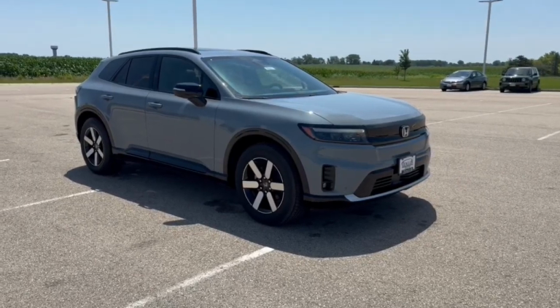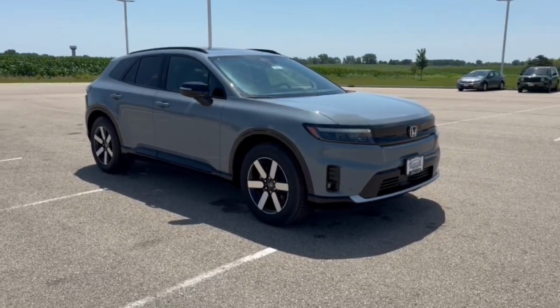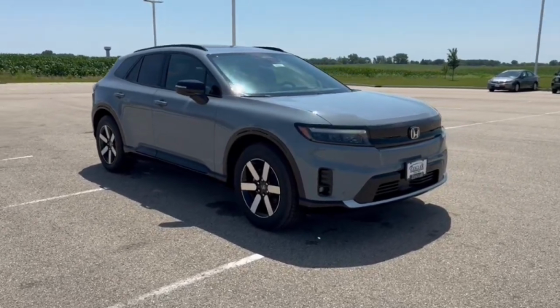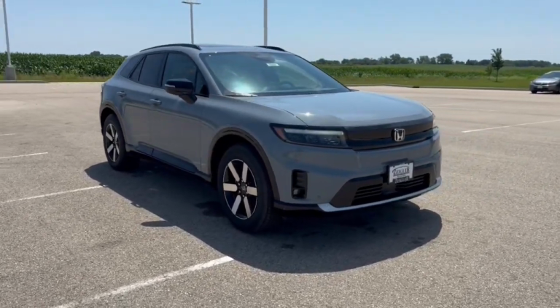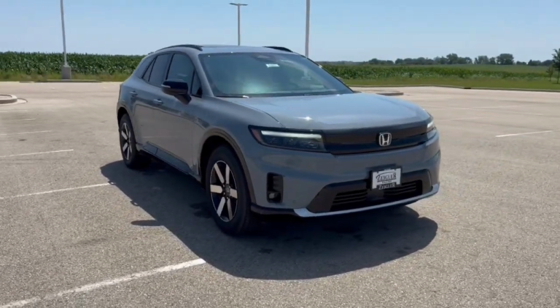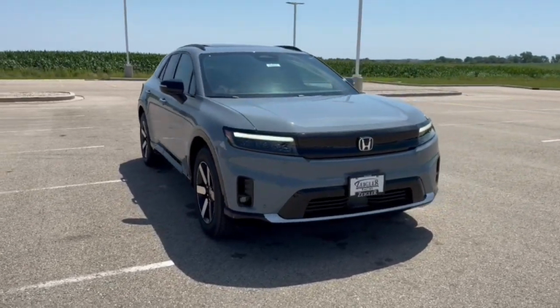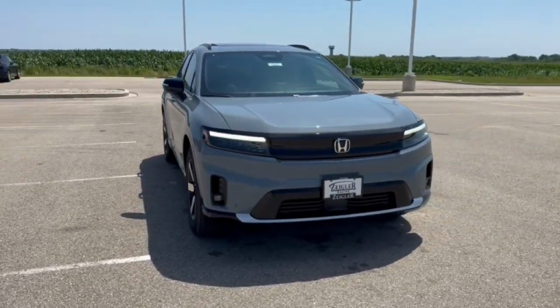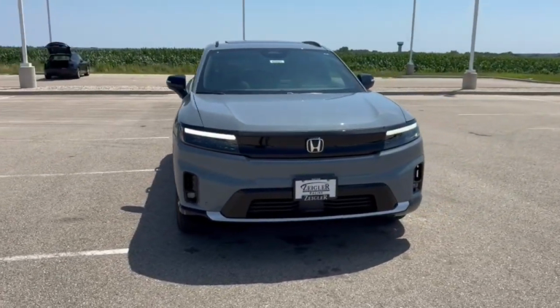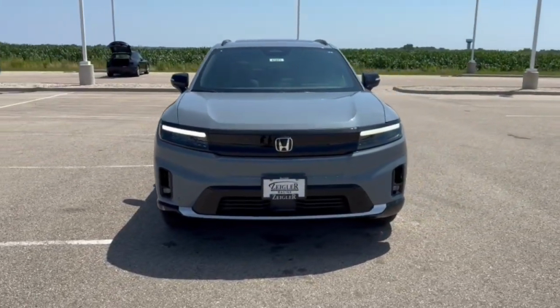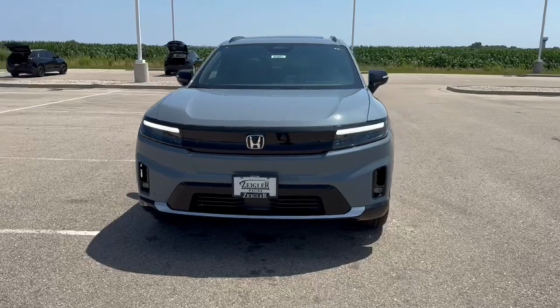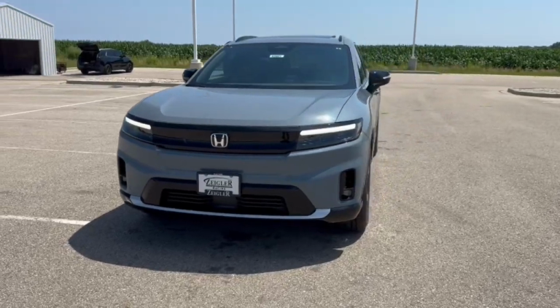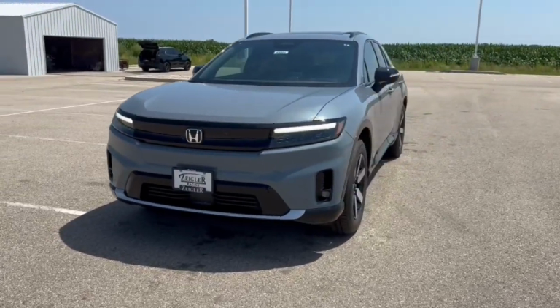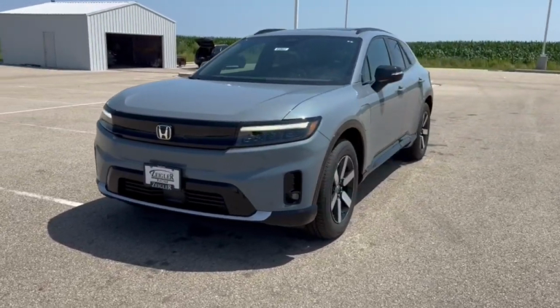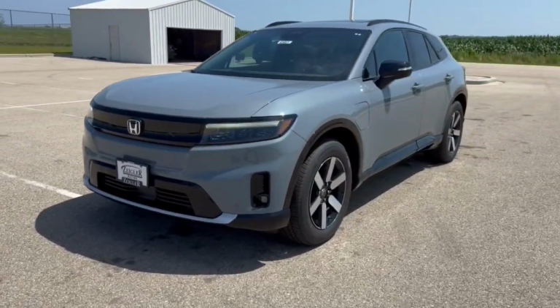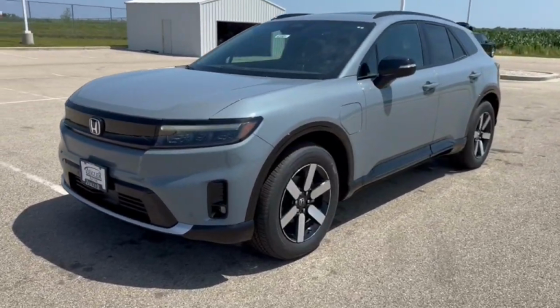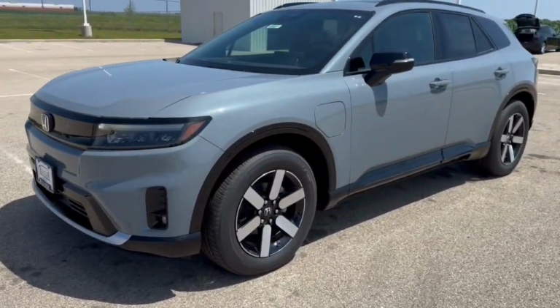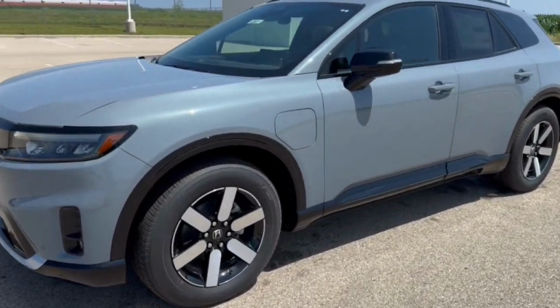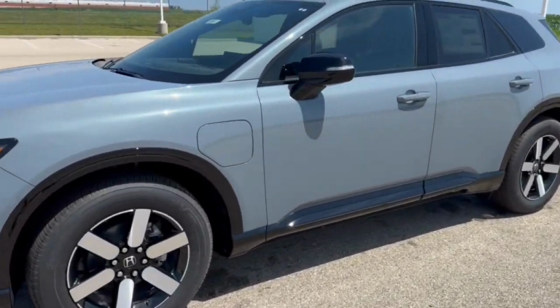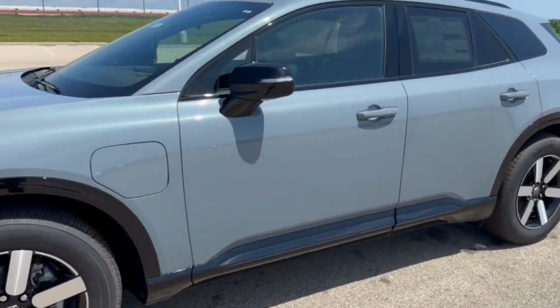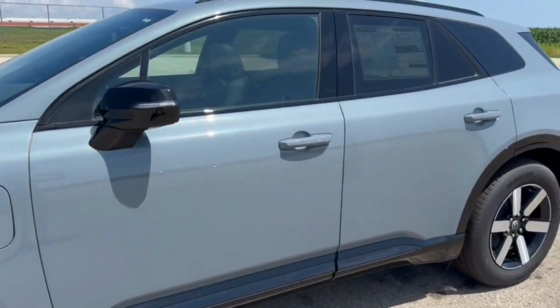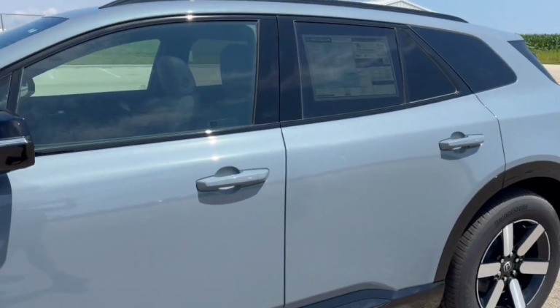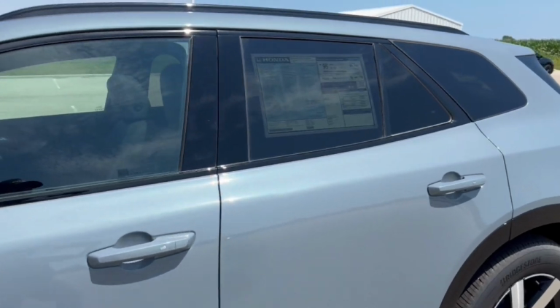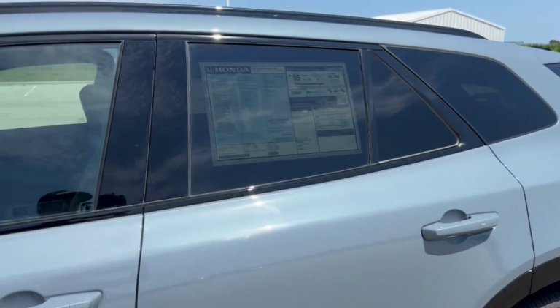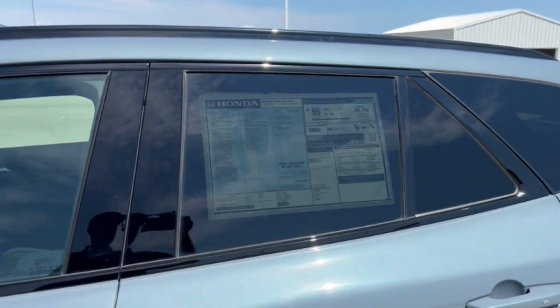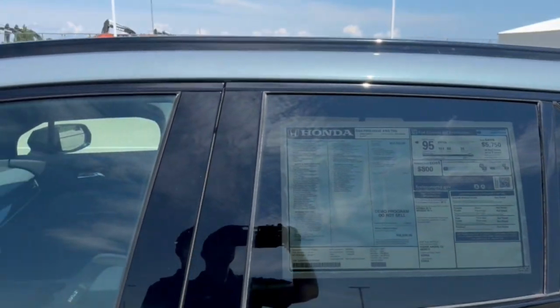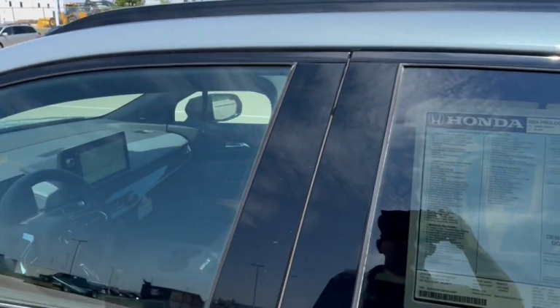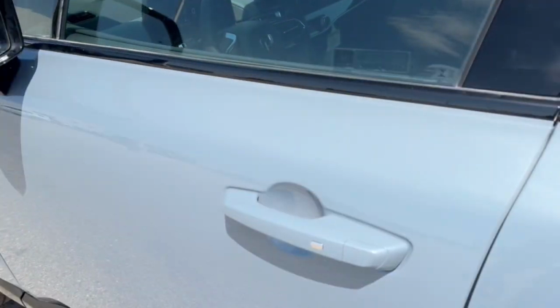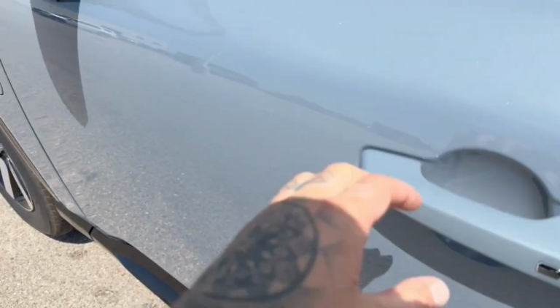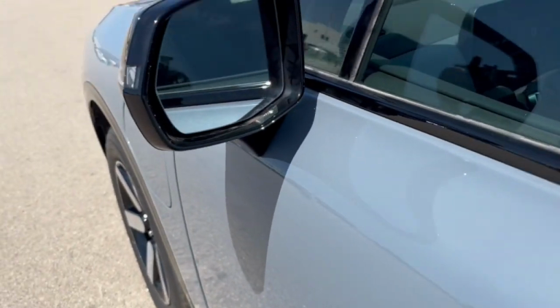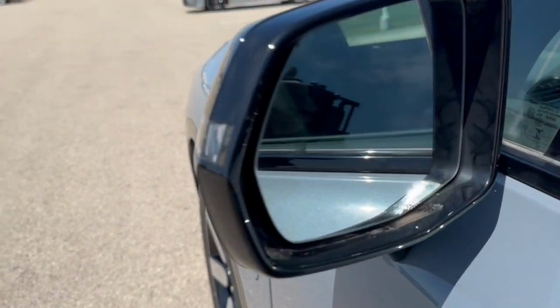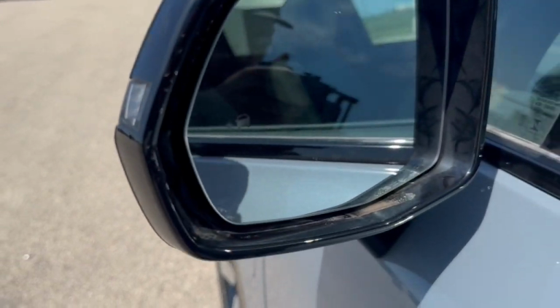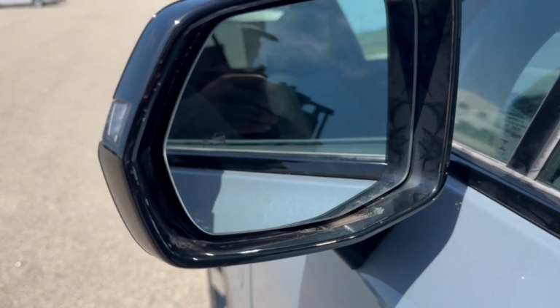Here we have a brand new Honda Prologue. This is a touring trim level in the Sonic Gray Pearl. This is an all-electric vehicle. It's got tinted back windows, roof rails, keyless entry, and blind spot monitors.